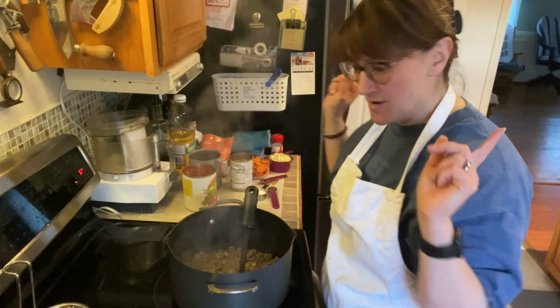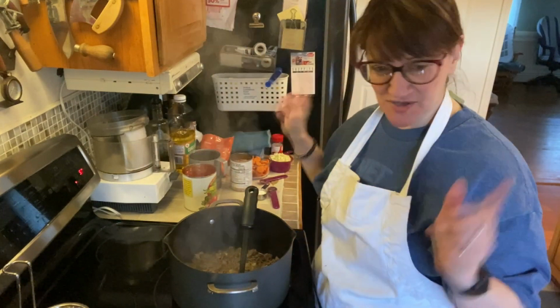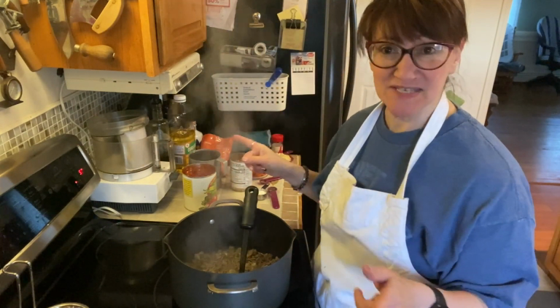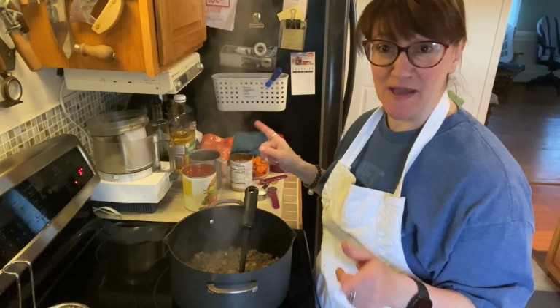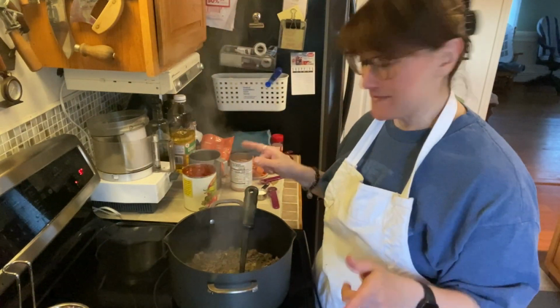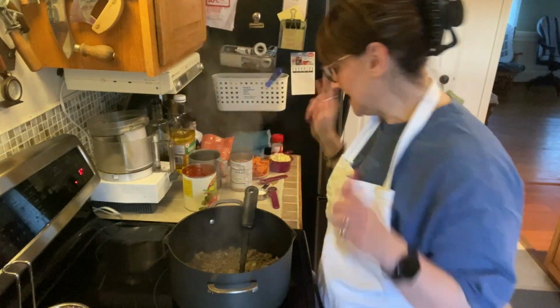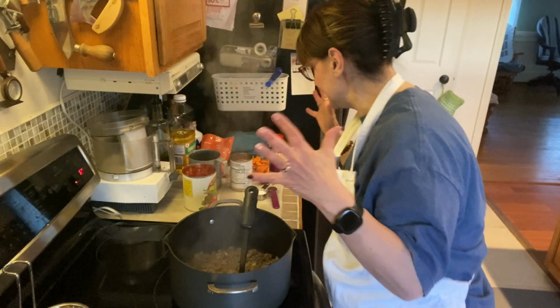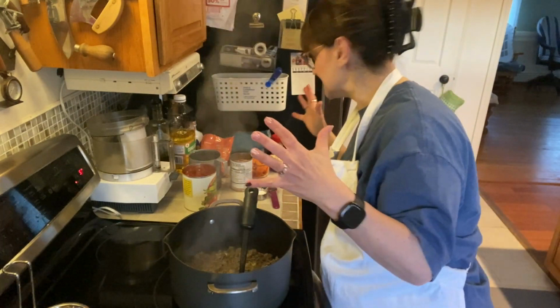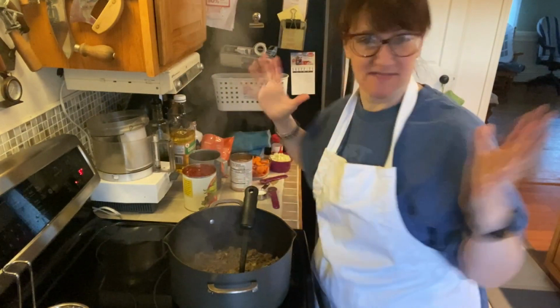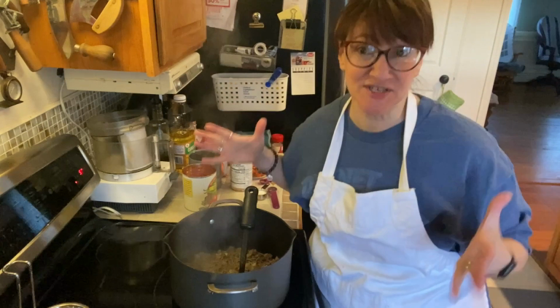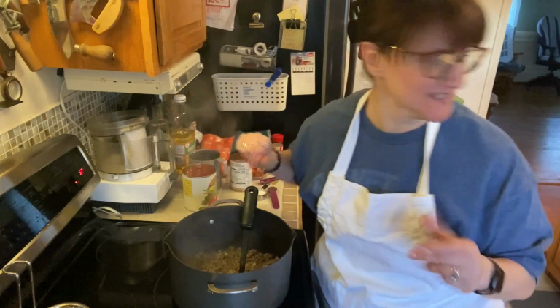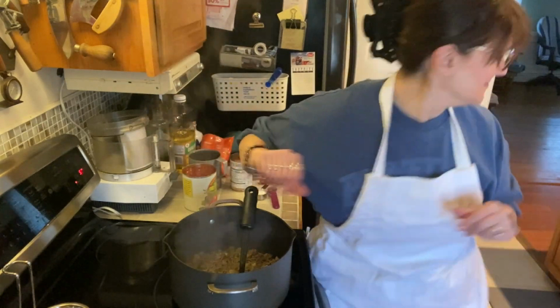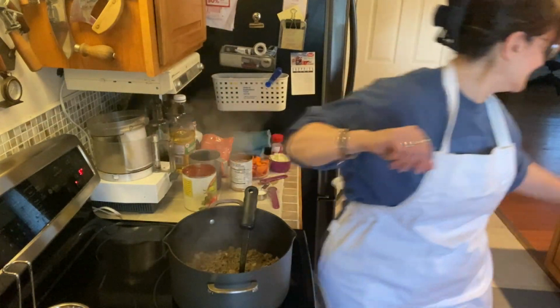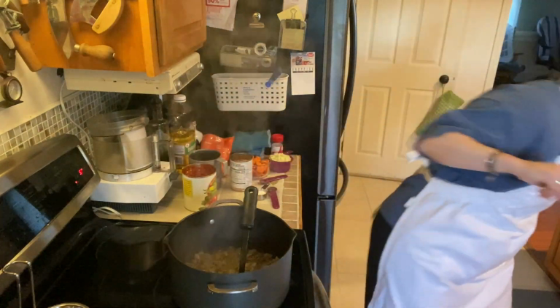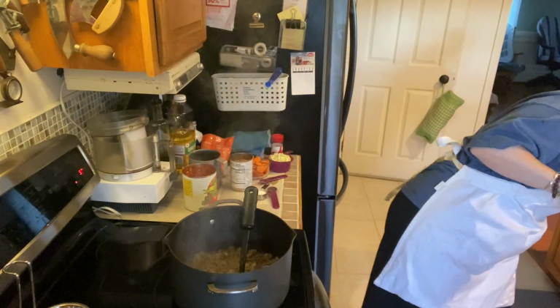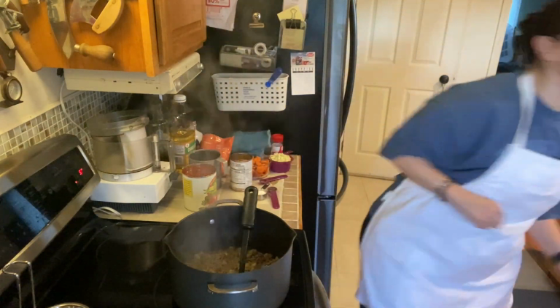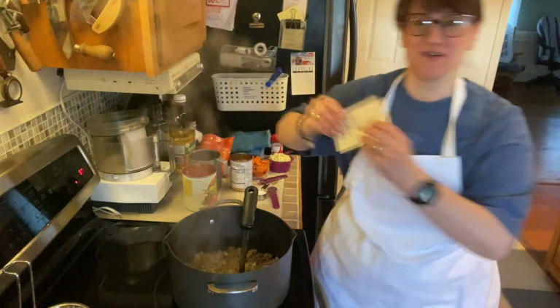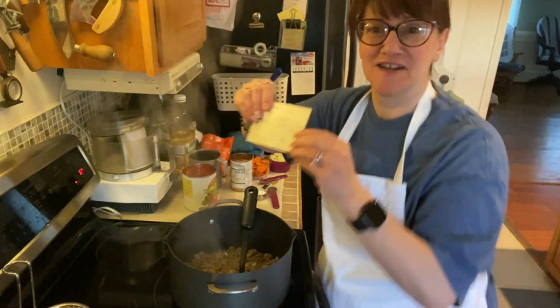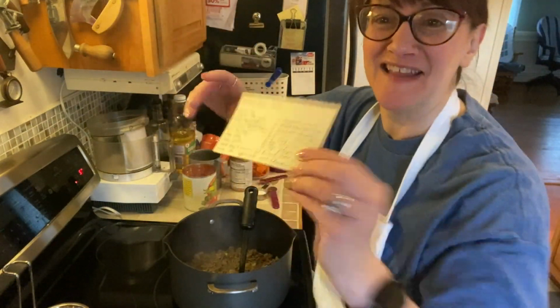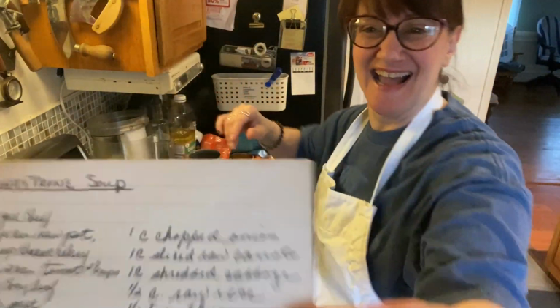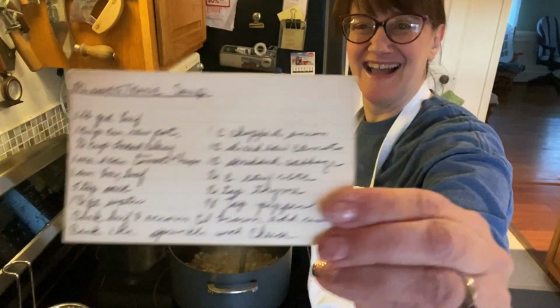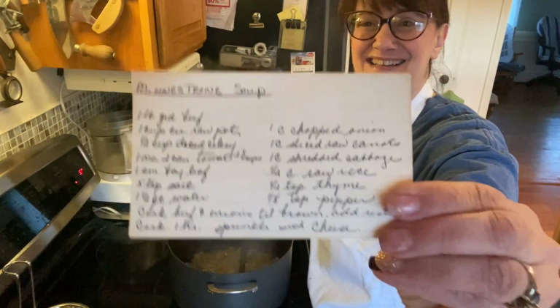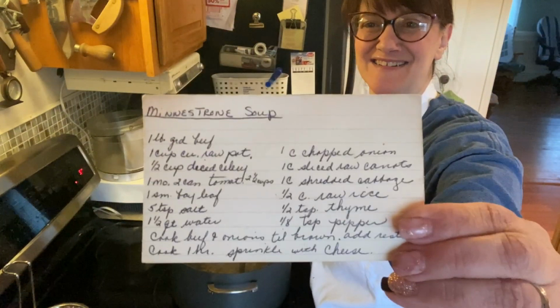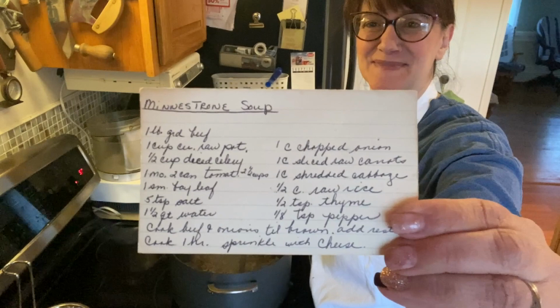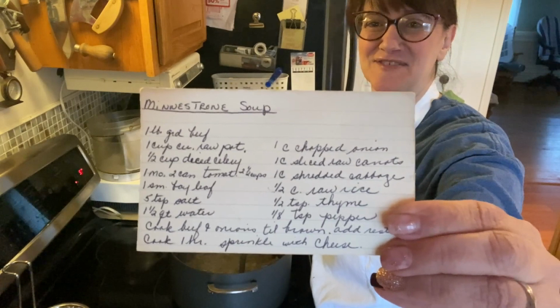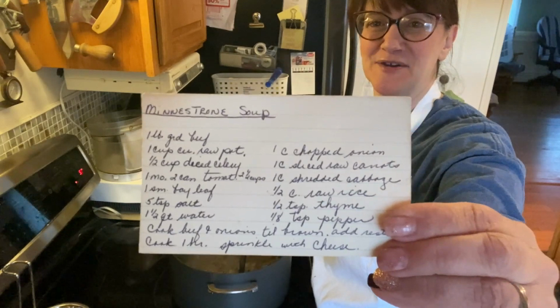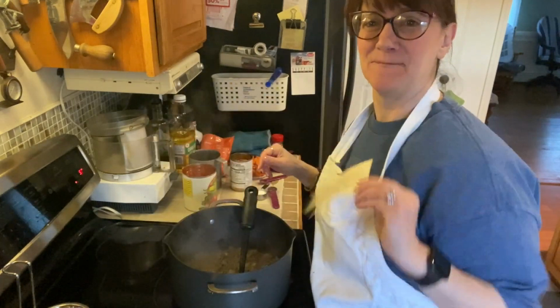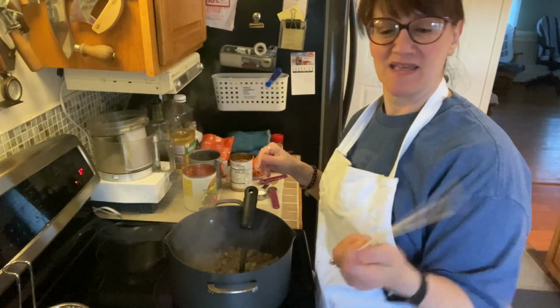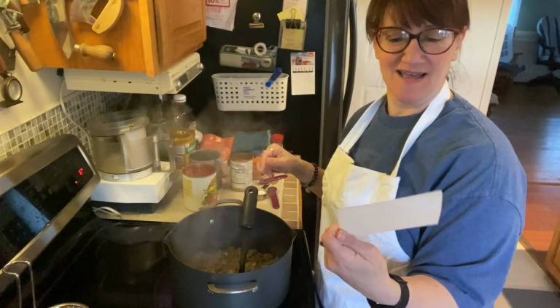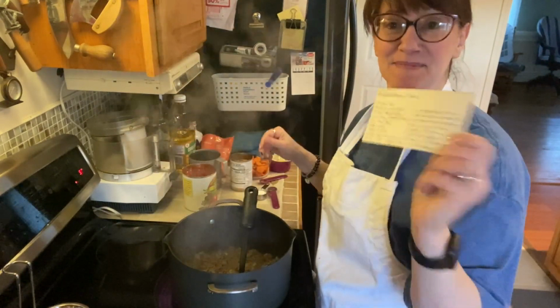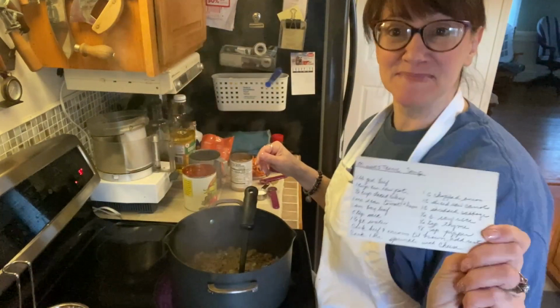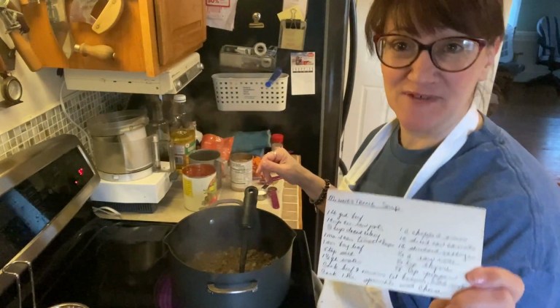So the recipe that we are making is minestrone soup, but I always like to show you the card. So there it is — minestrone soup.